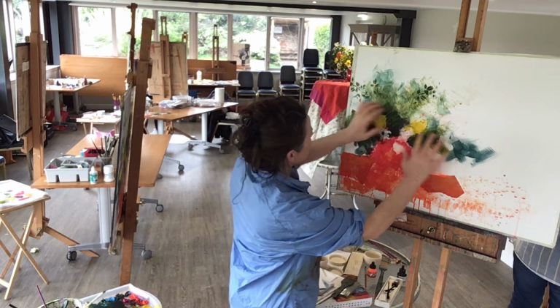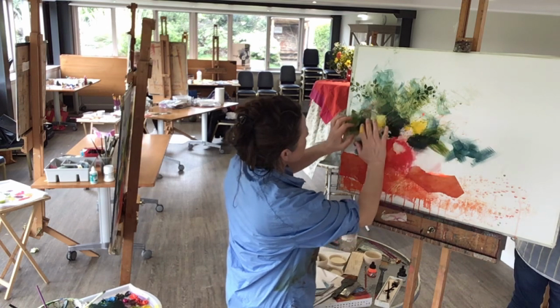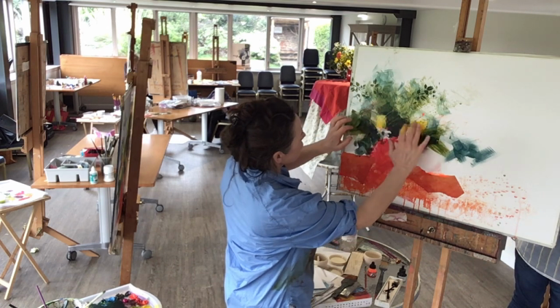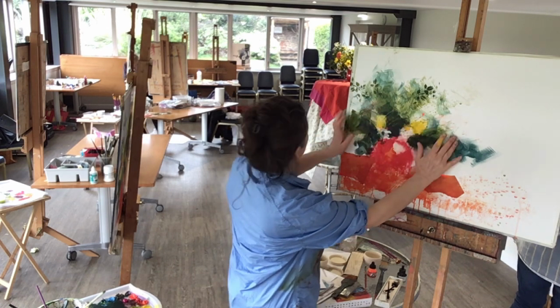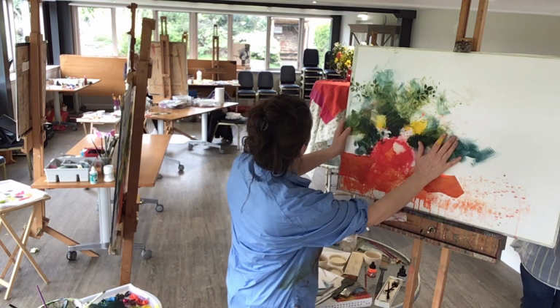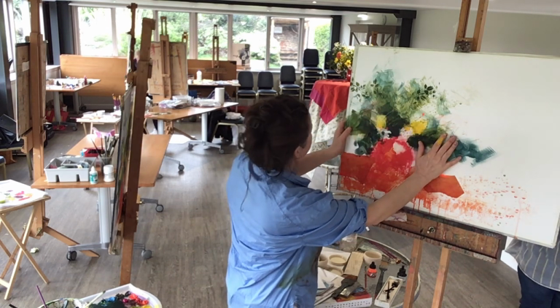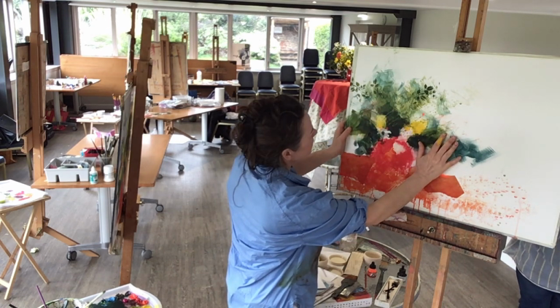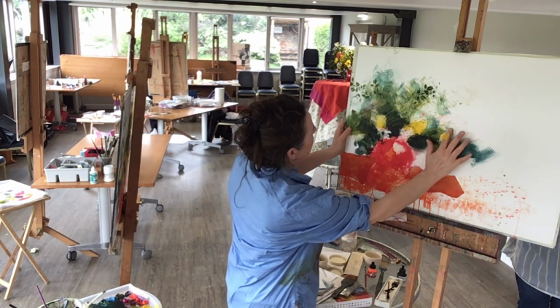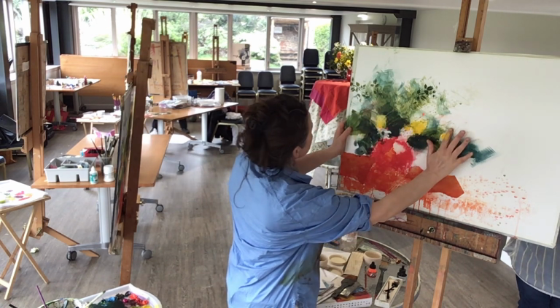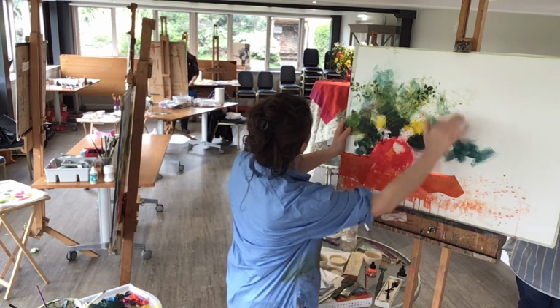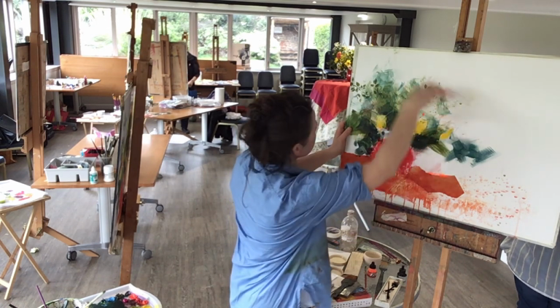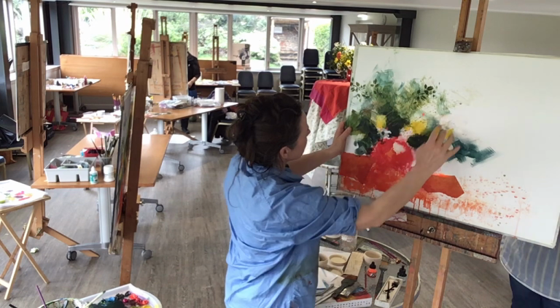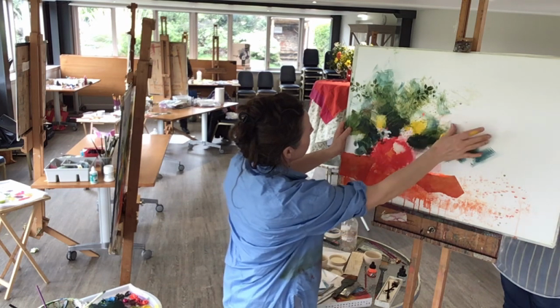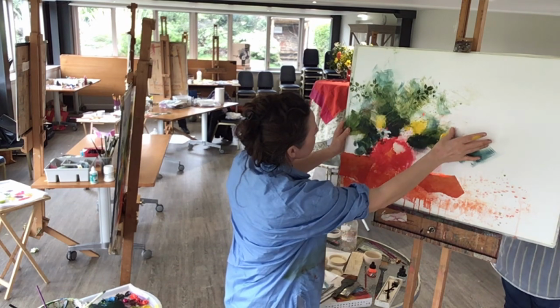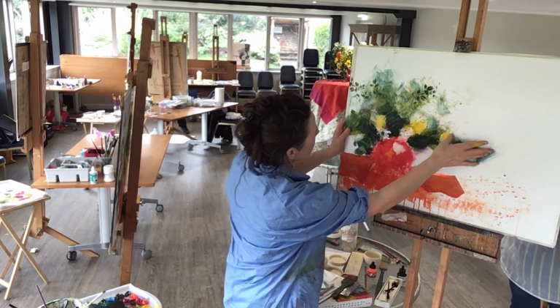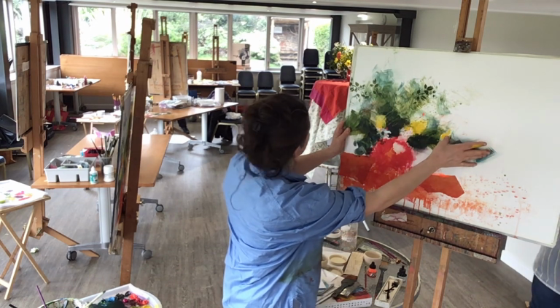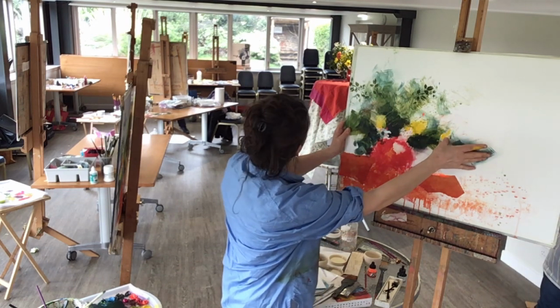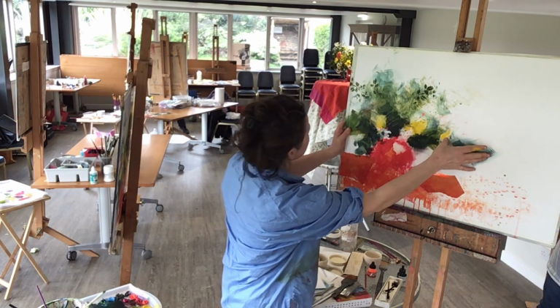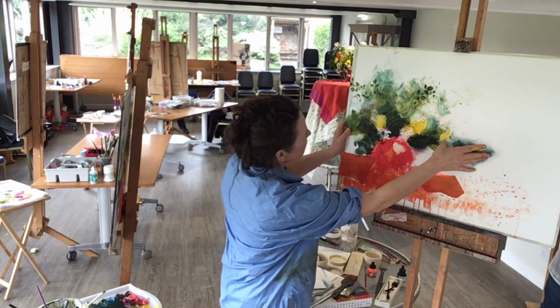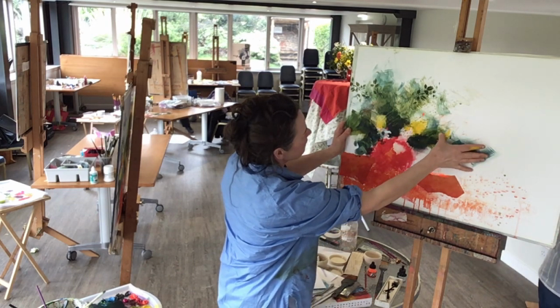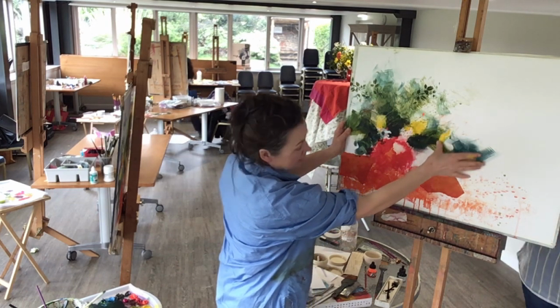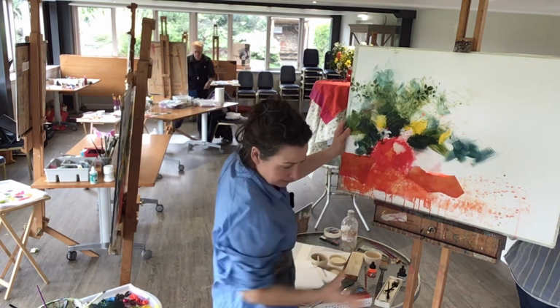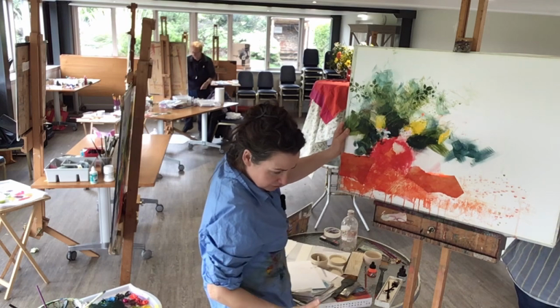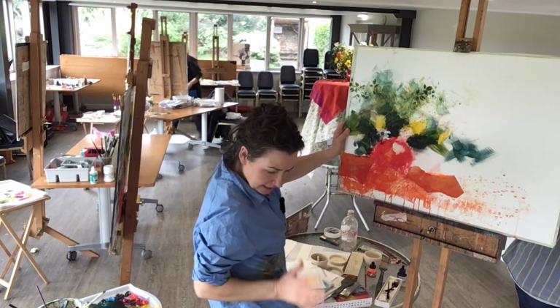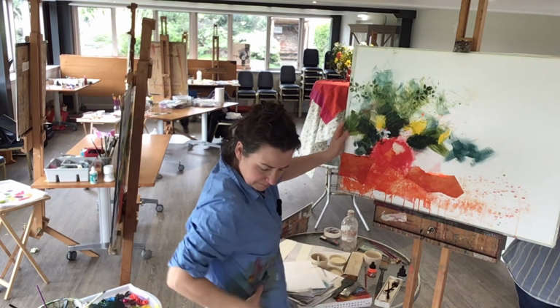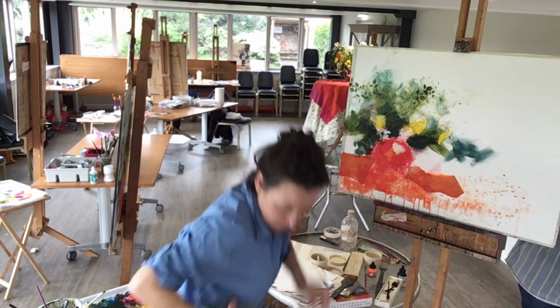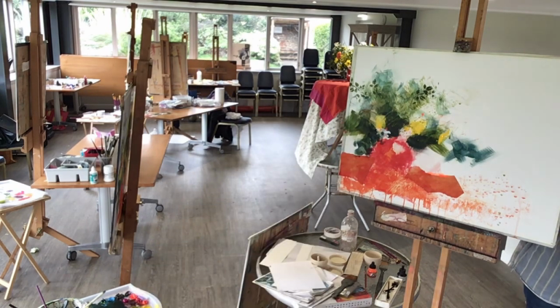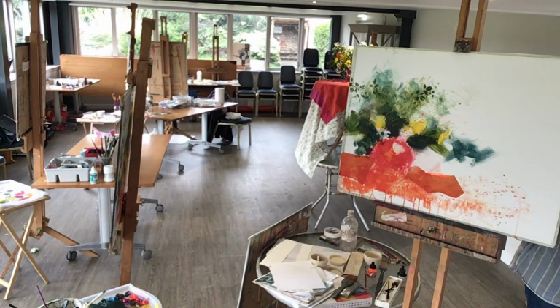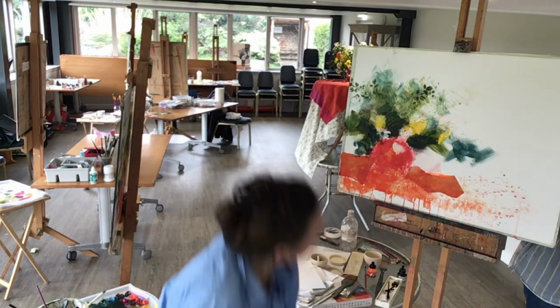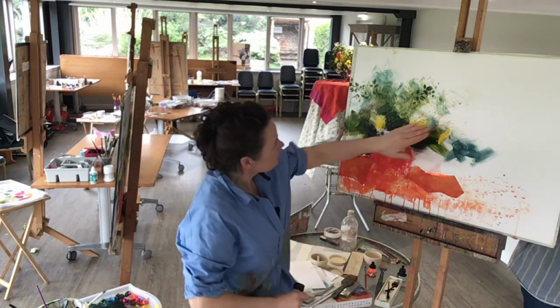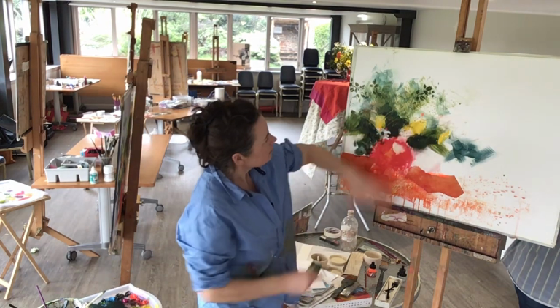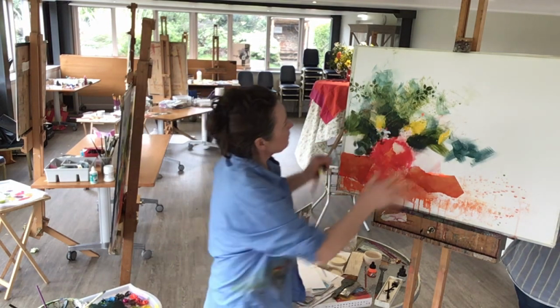There's one, two, and then there's a third one here. It's especially bright at the top — it might need a little bit of white into it even. This is lemon yellow. No, it's cadmium. So maybe the lemon yellow is what's needed in that spot.